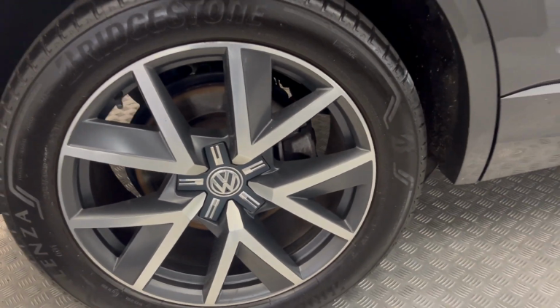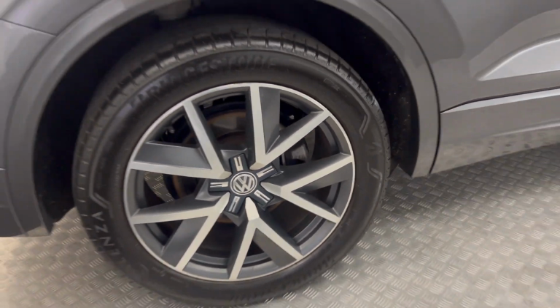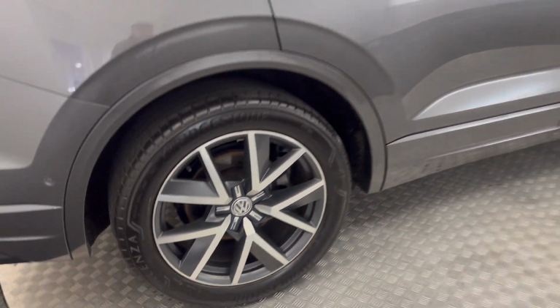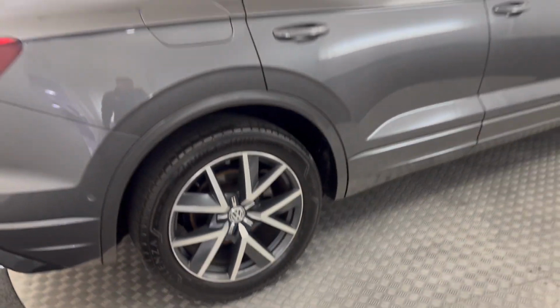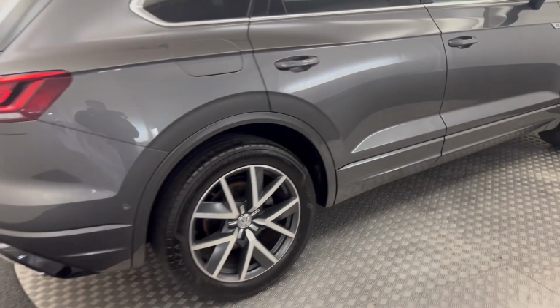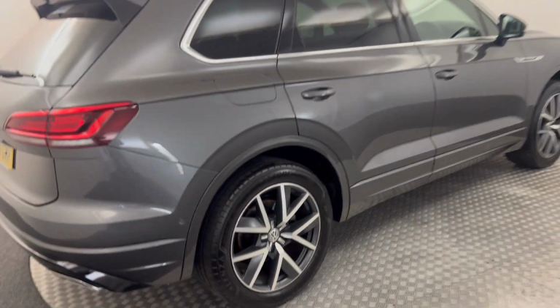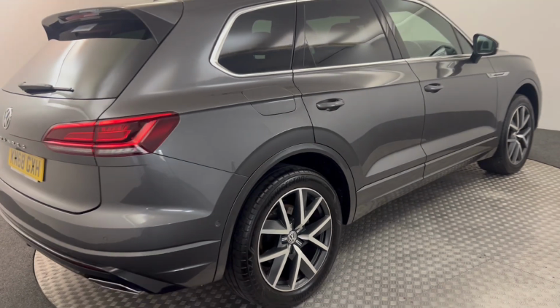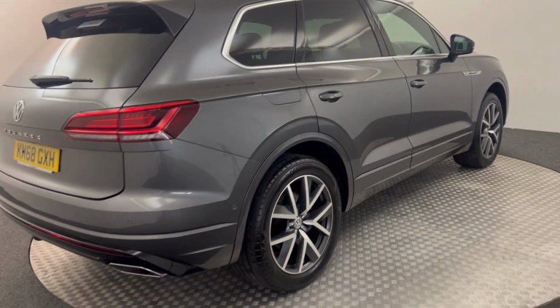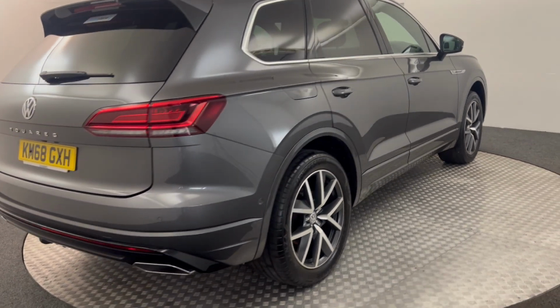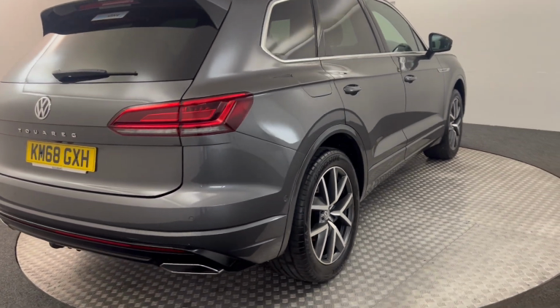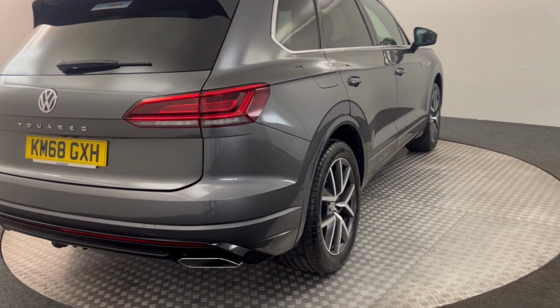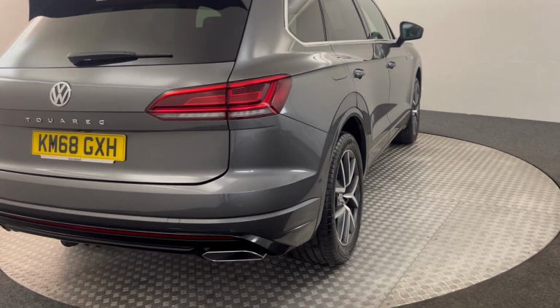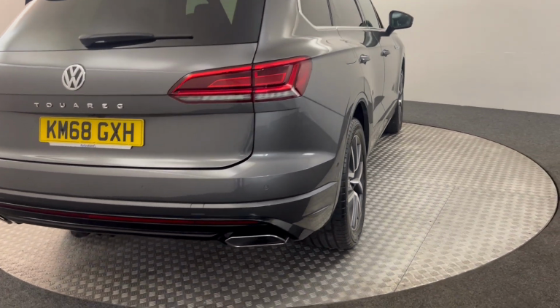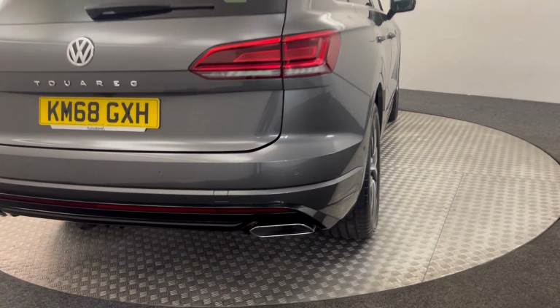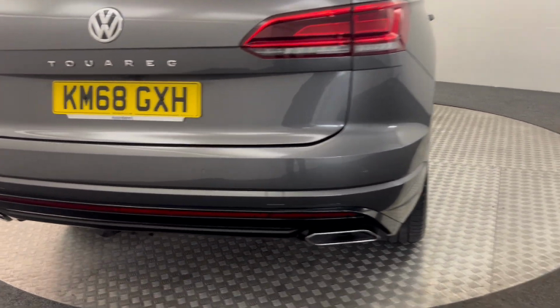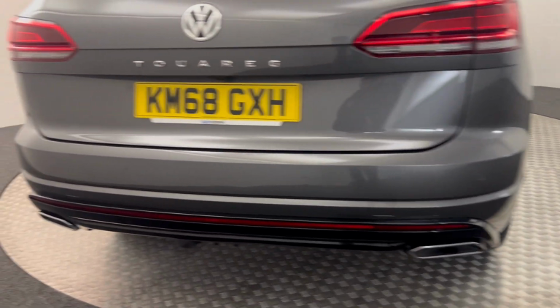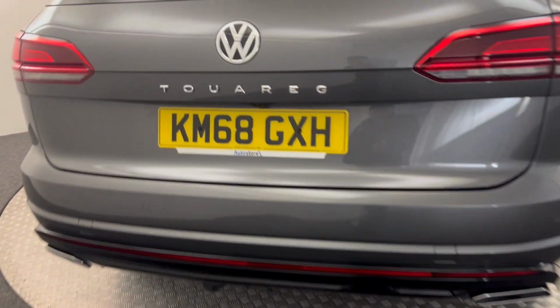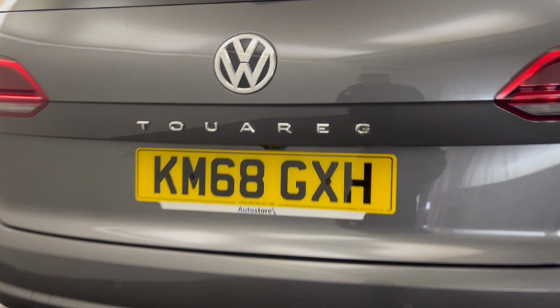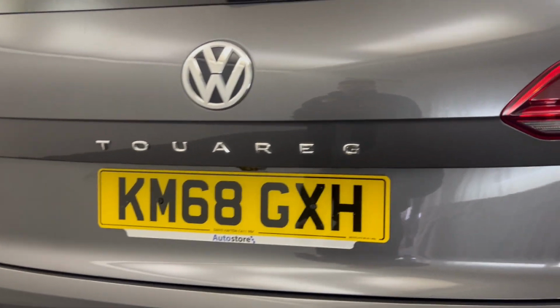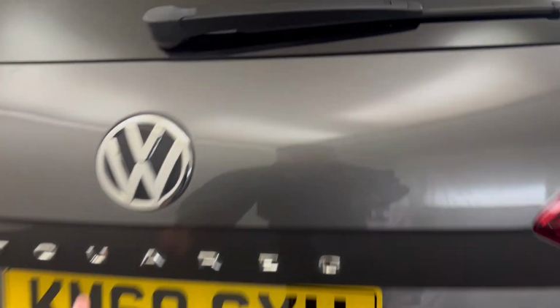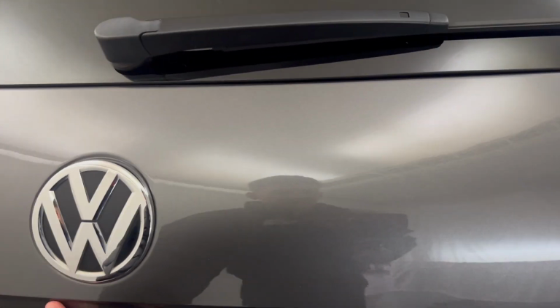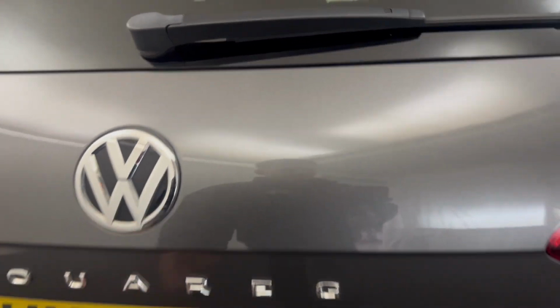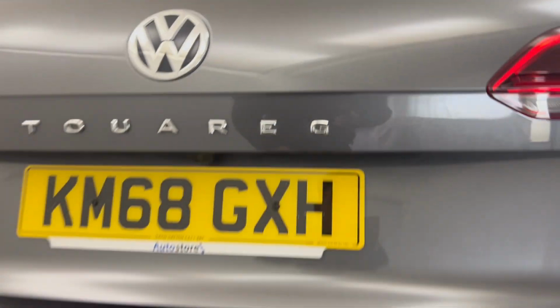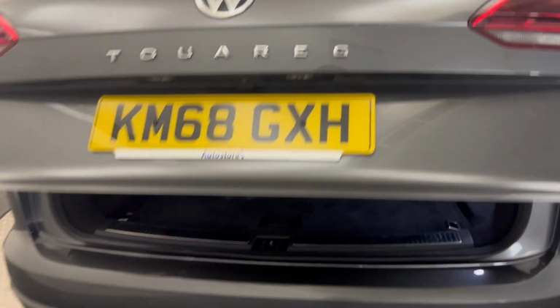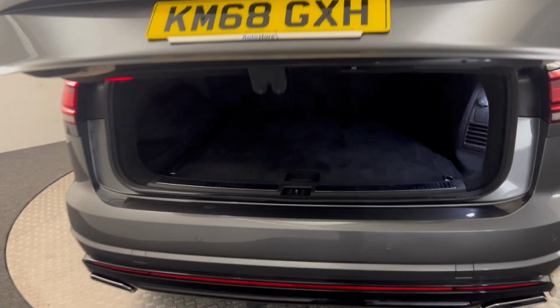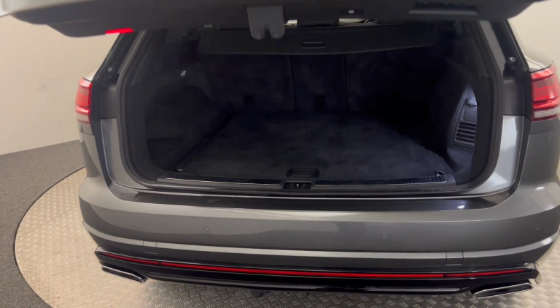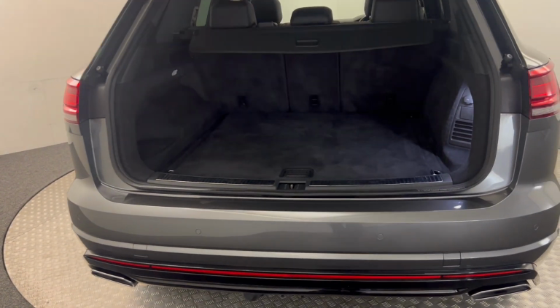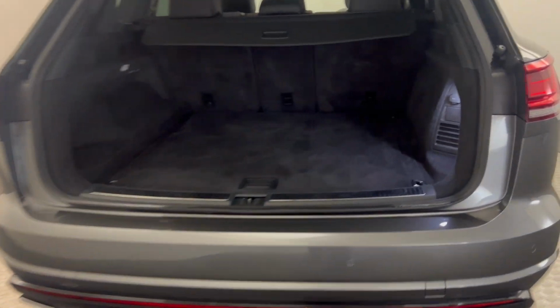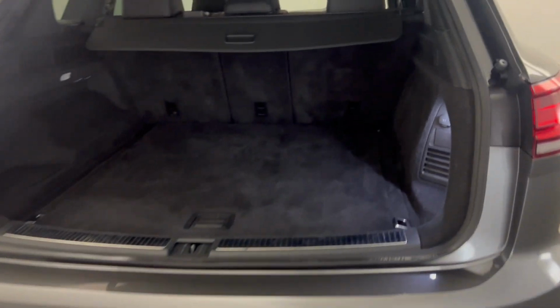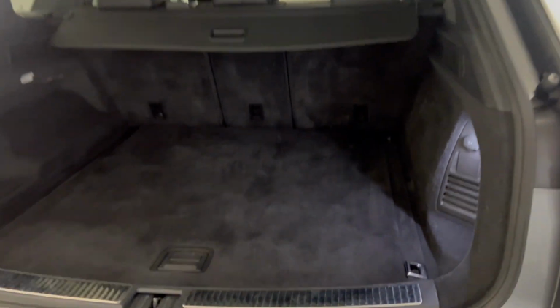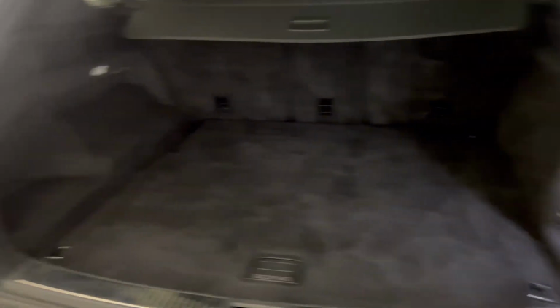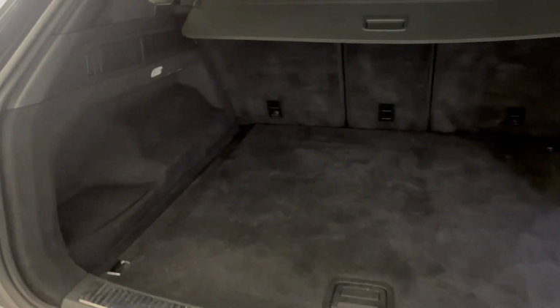The wheels there are immaculate. Jumping around to the back, you've got reverse sensors and also a reverse camera, a power opening tailgate, and a huge big boot.